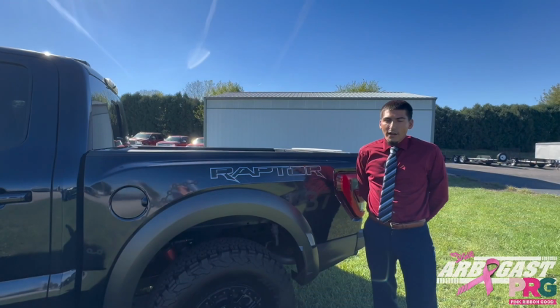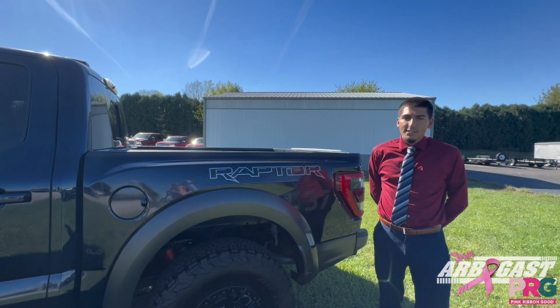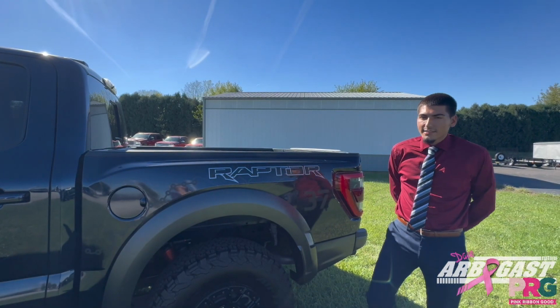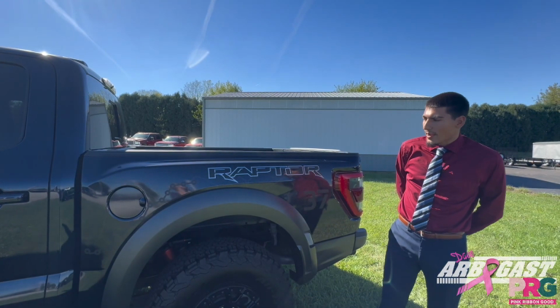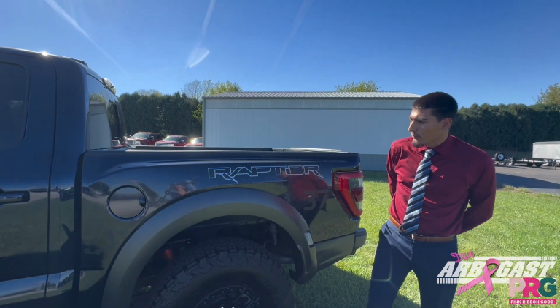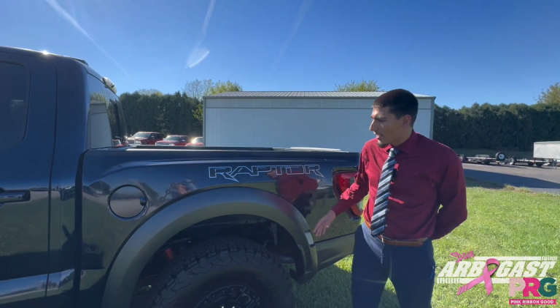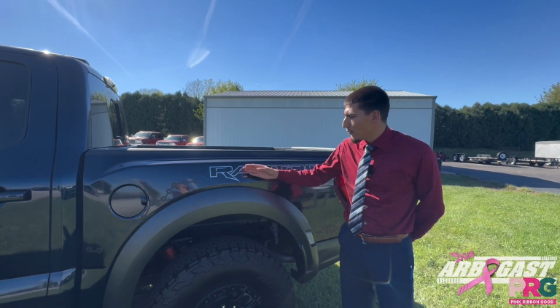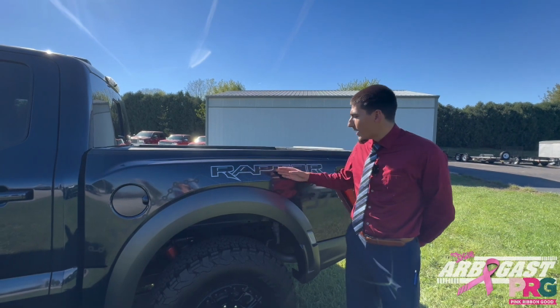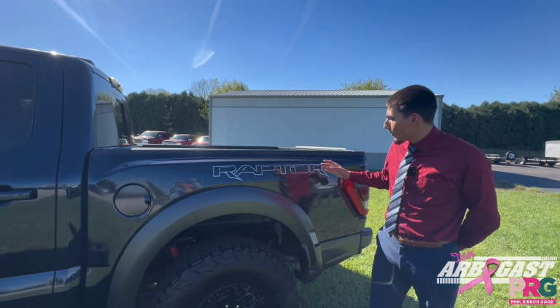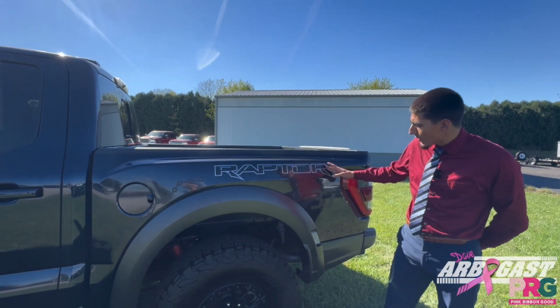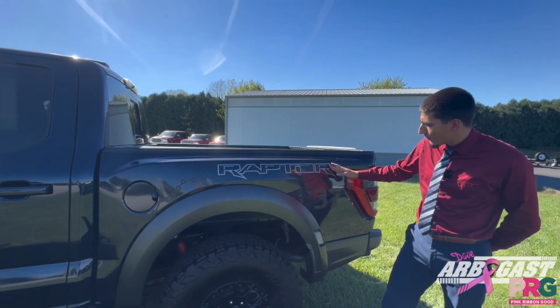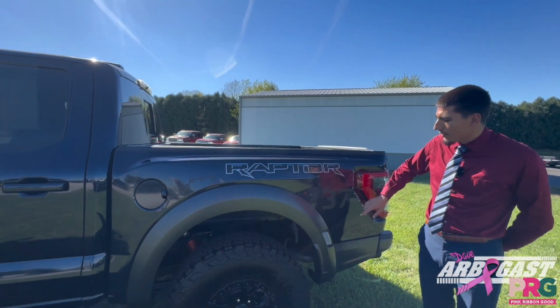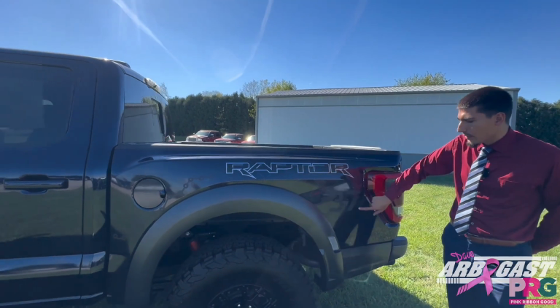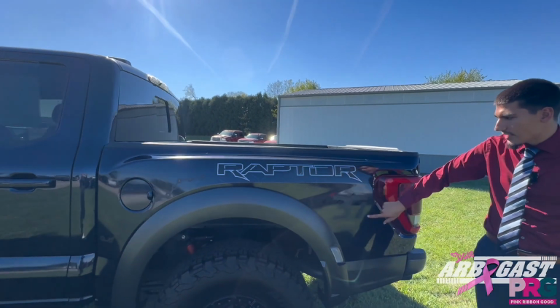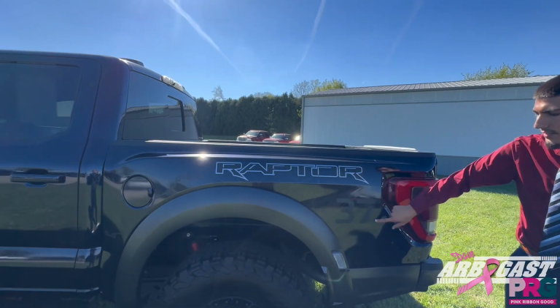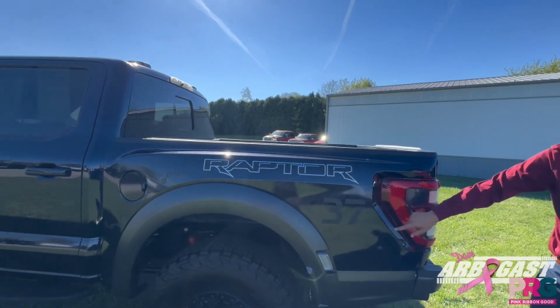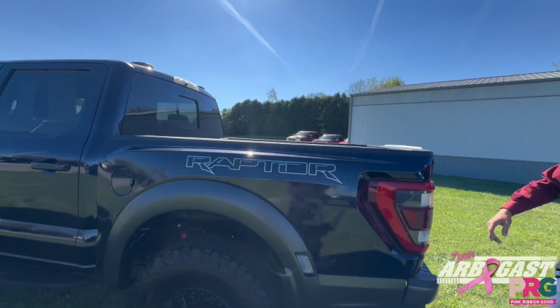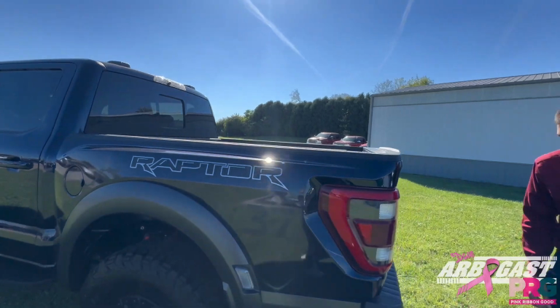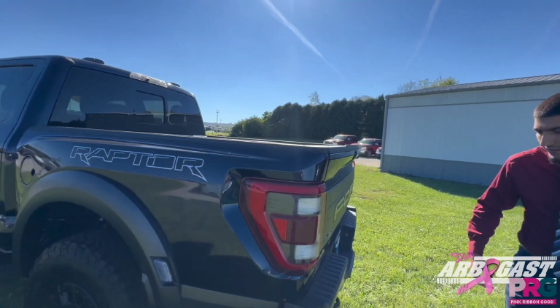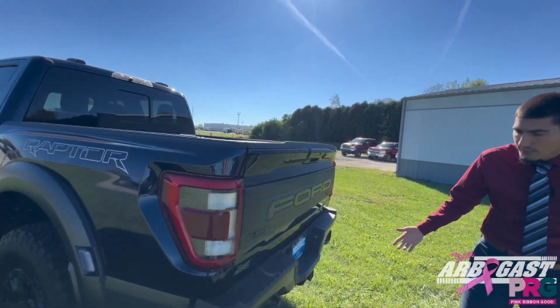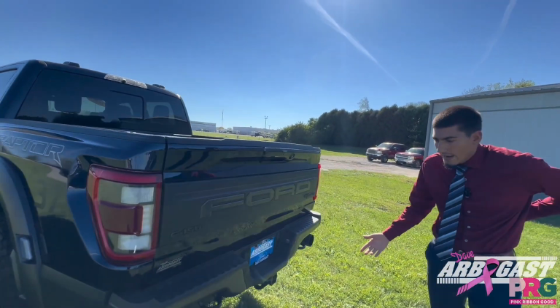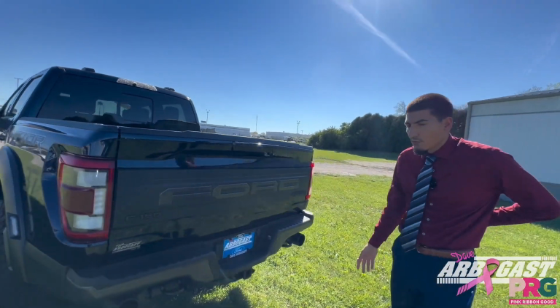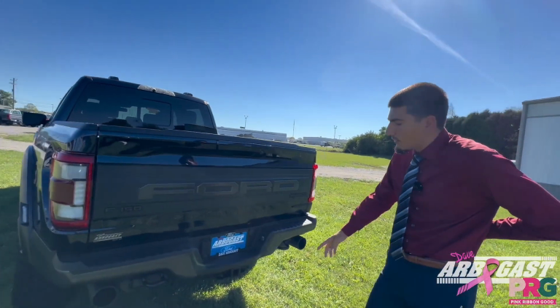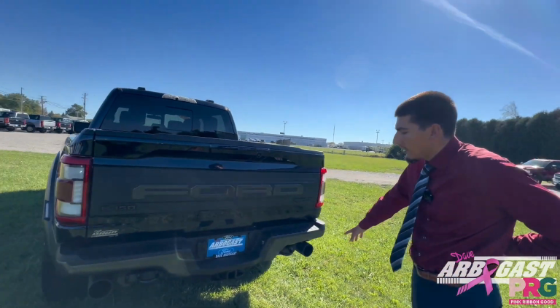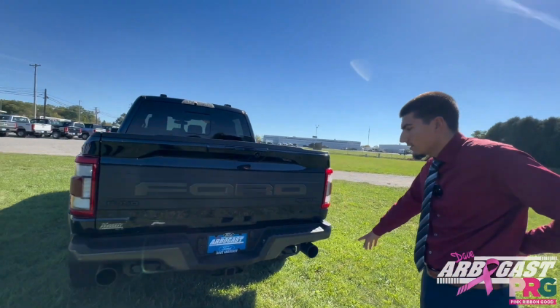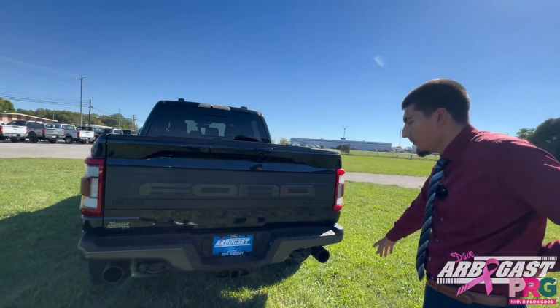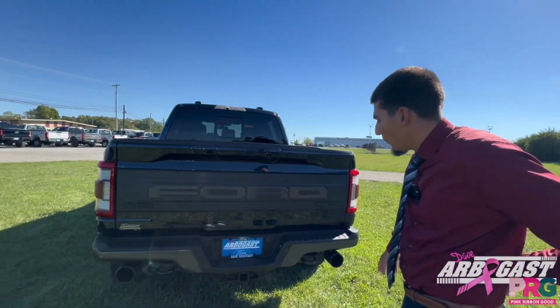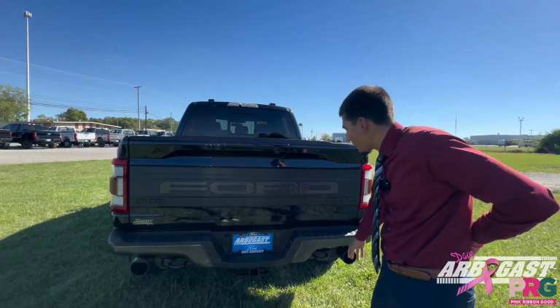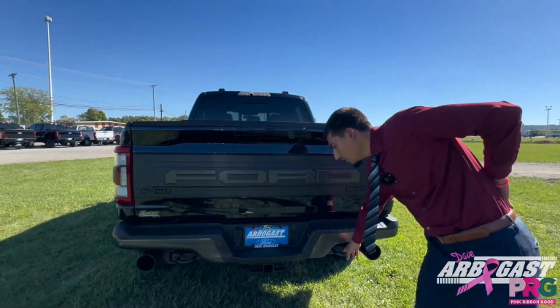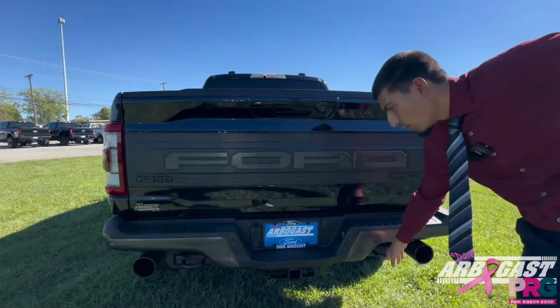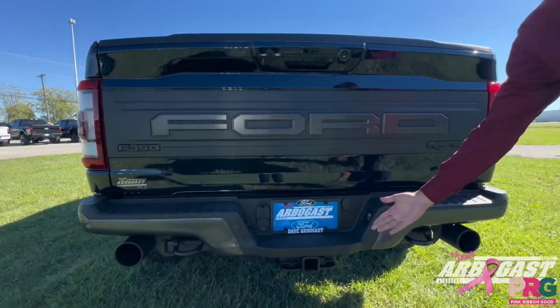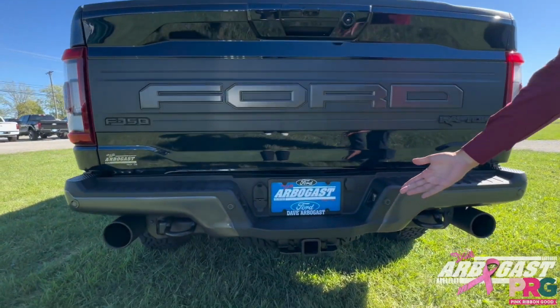As we get to the back side of the Raptor, we've got a beautiful design with the Raptor emblem and number 37 to complement it. As we get to the back of the truck, we've got a dual exhaust system and tow hooks with towing capability.